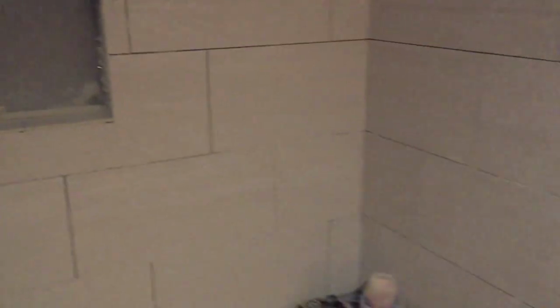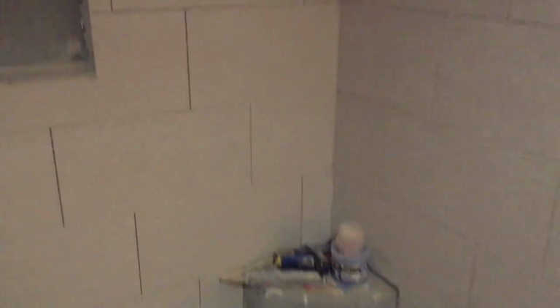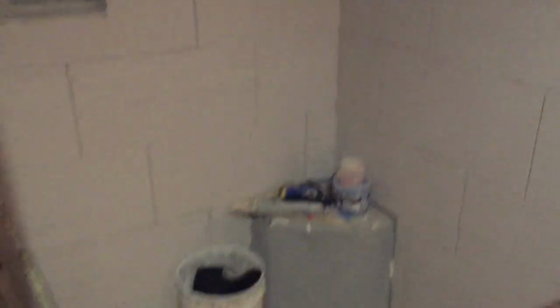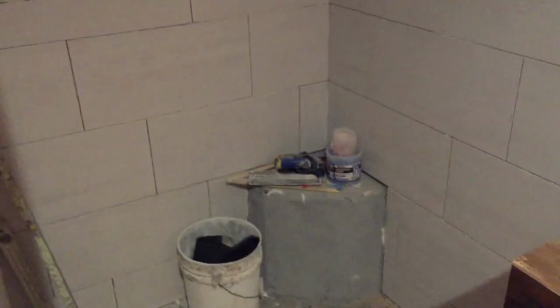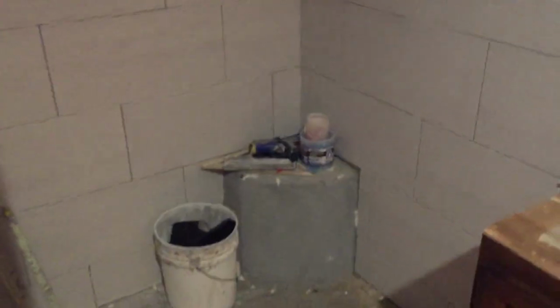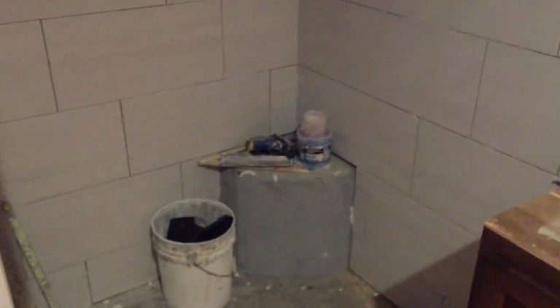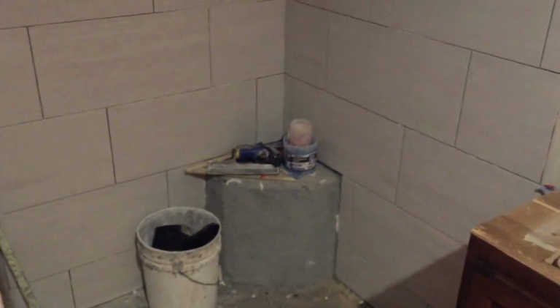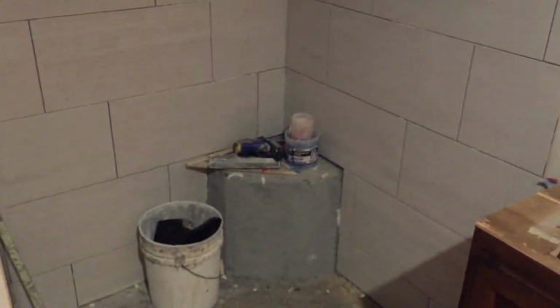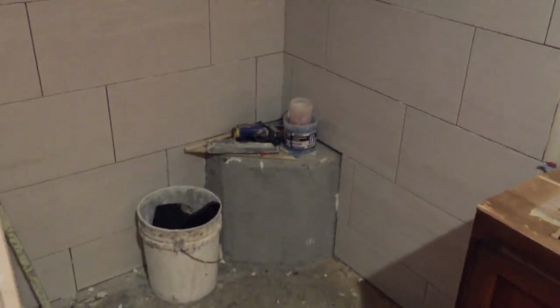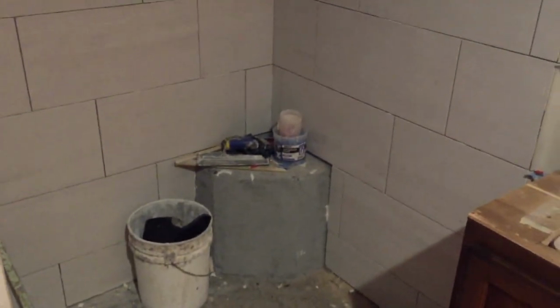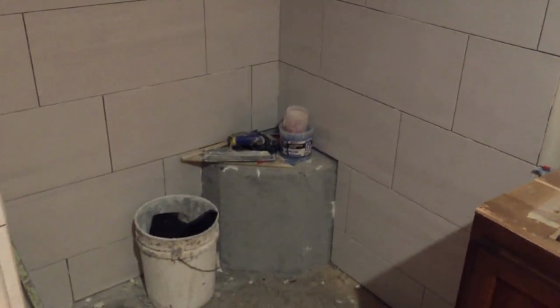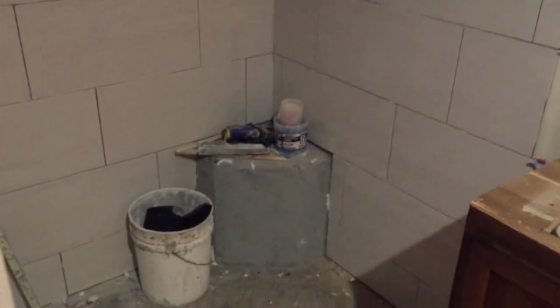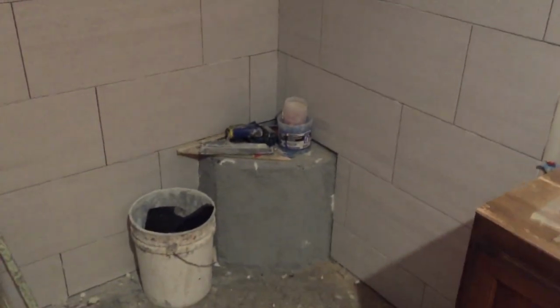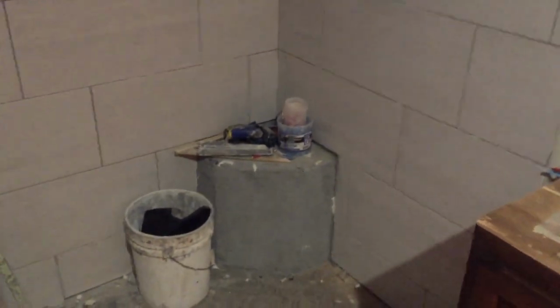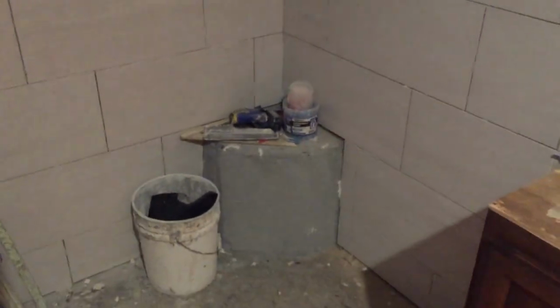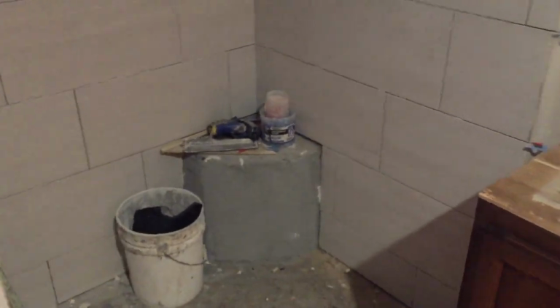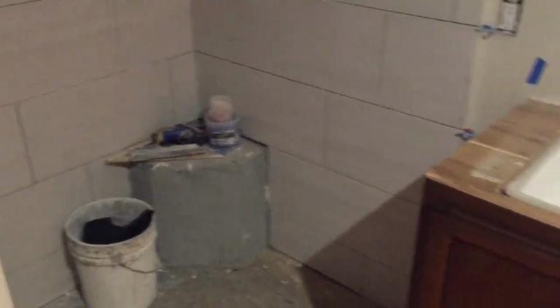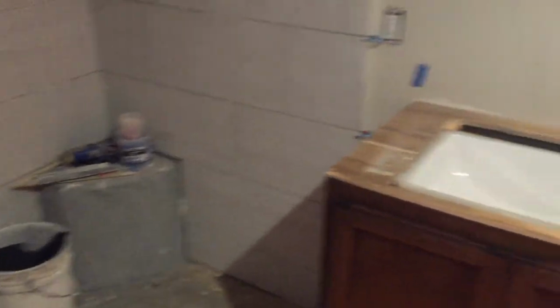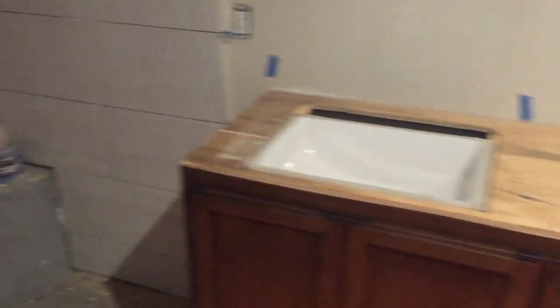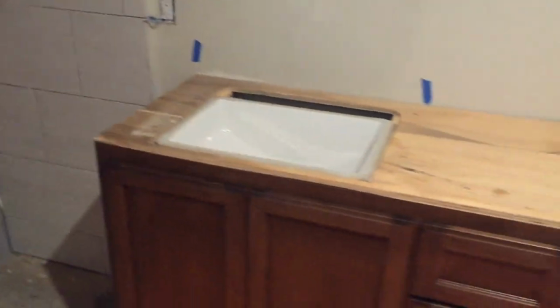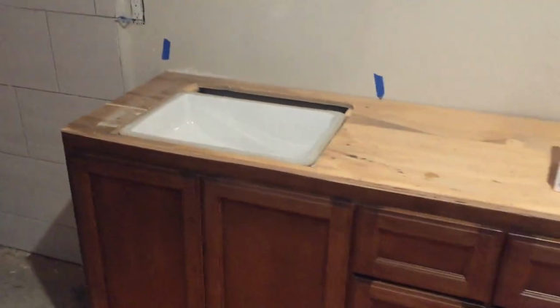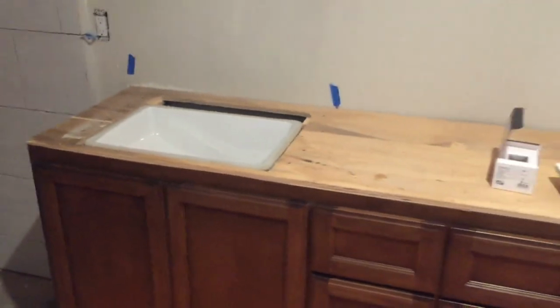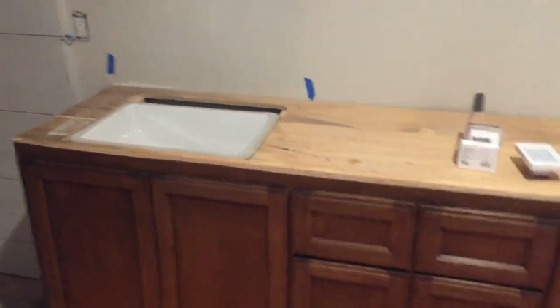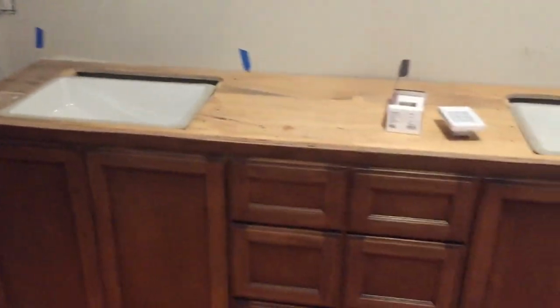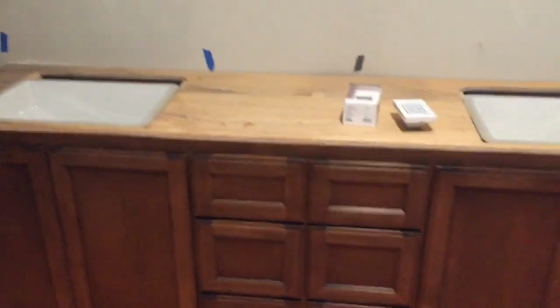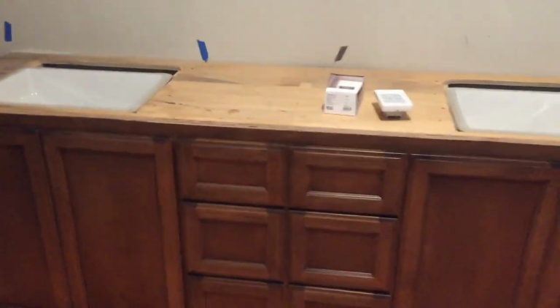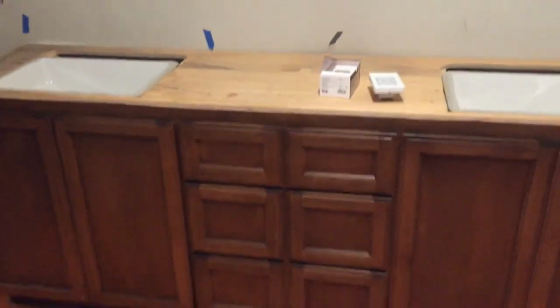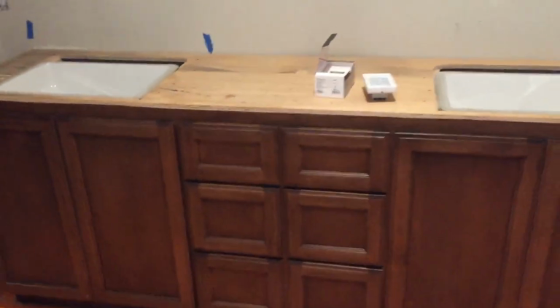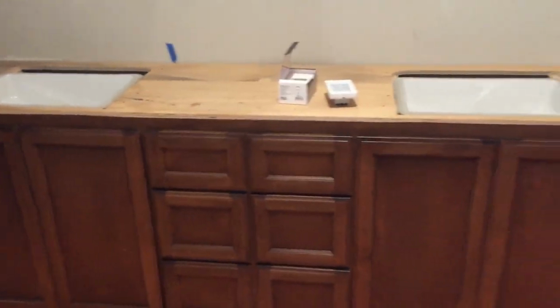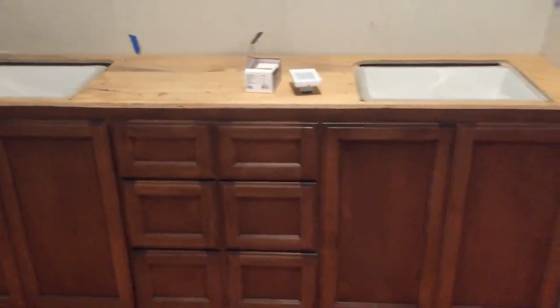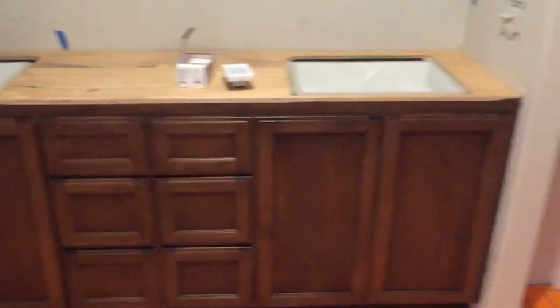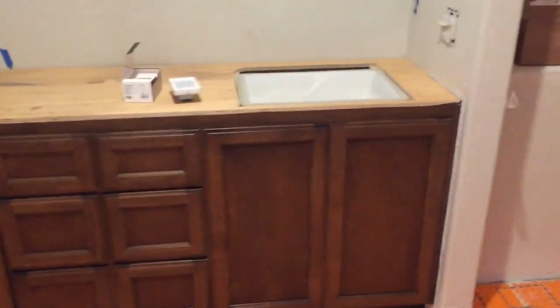This seat area is going to get finished out with a quartzite top on it, which will match the countertop here. The cabinets are already in and stained — they turned out beautiful.